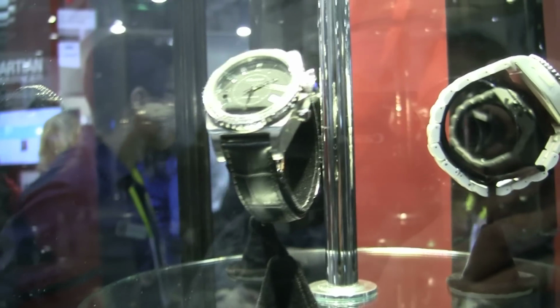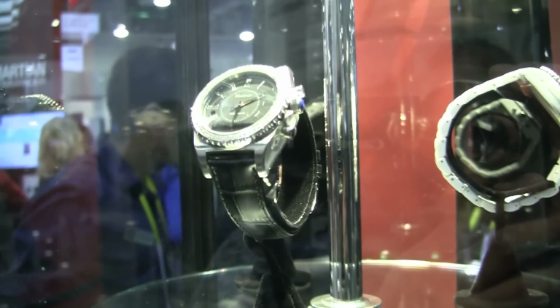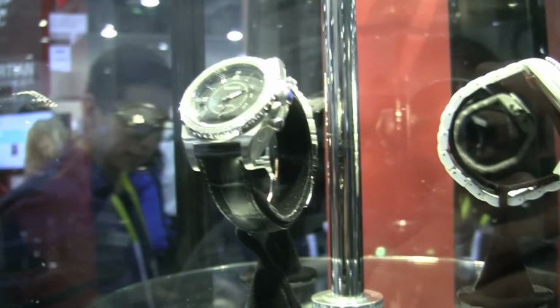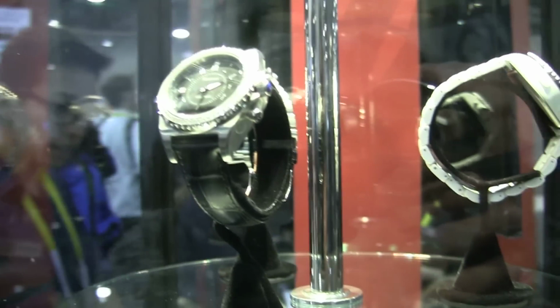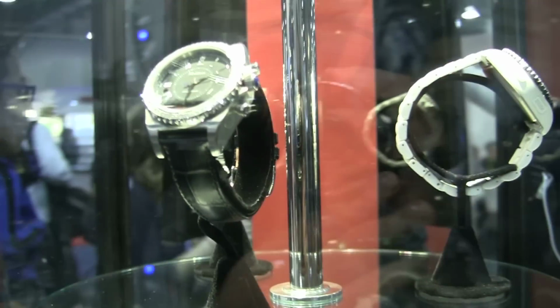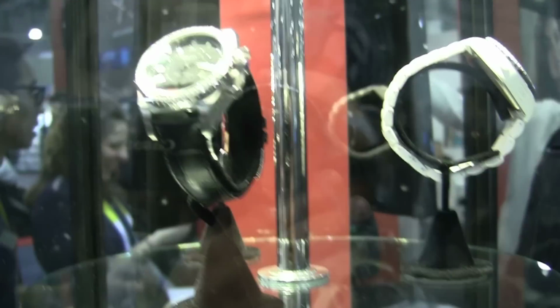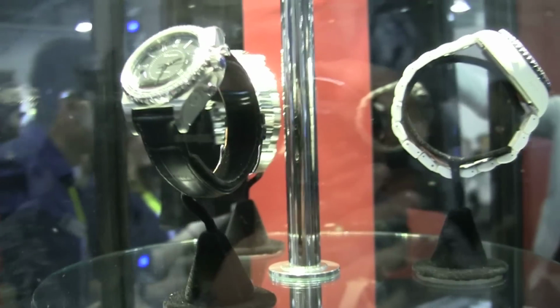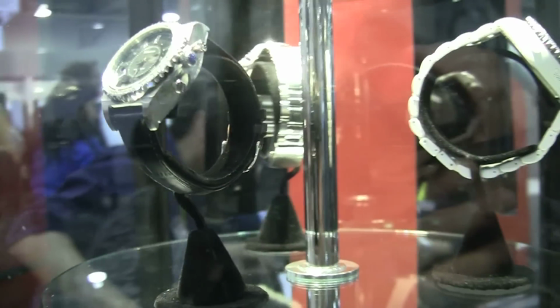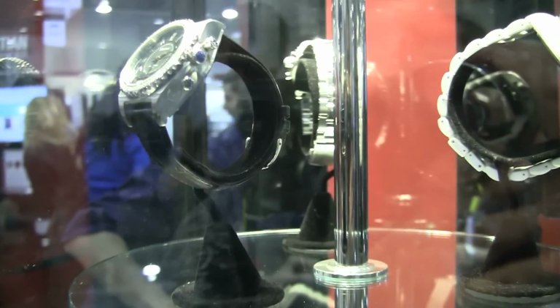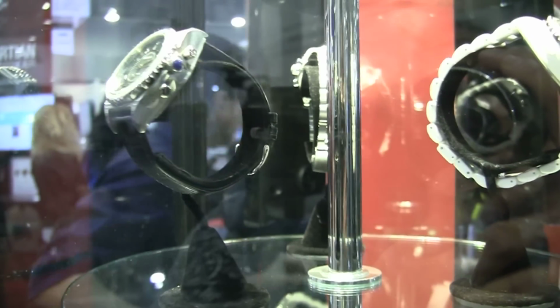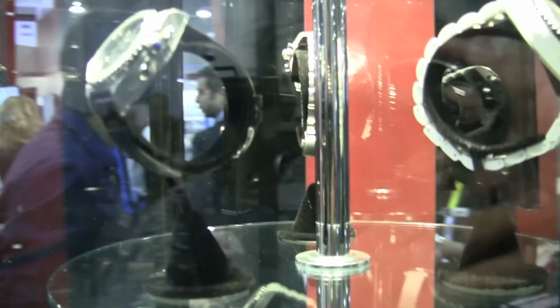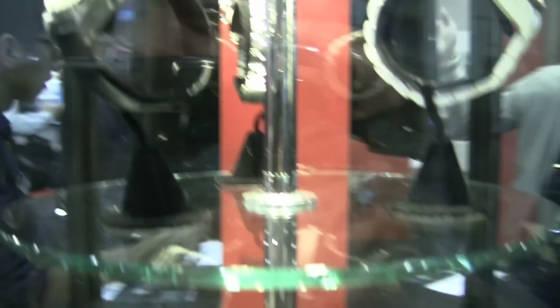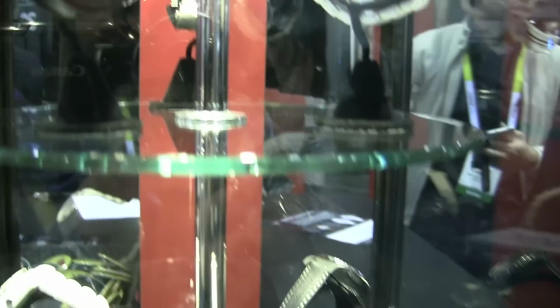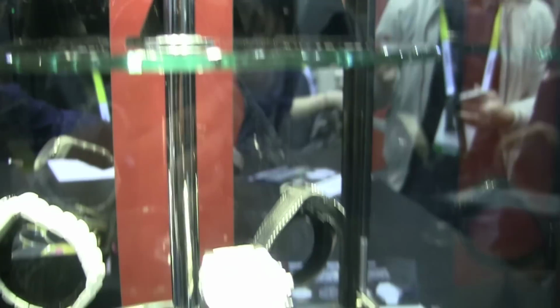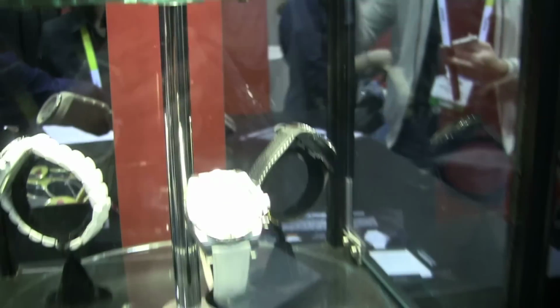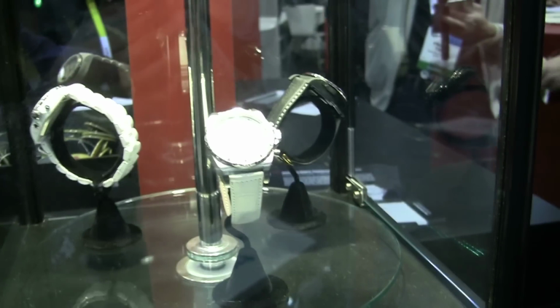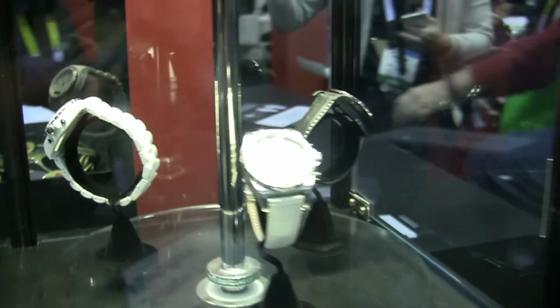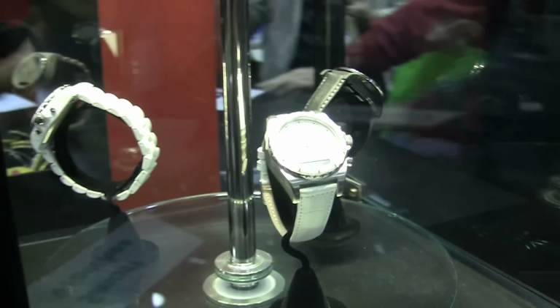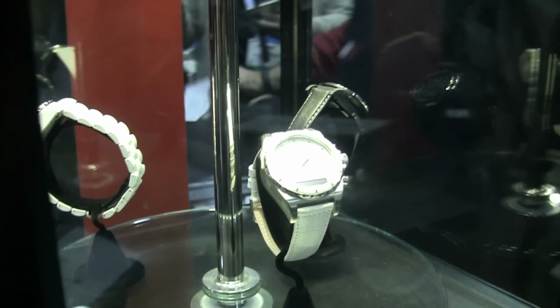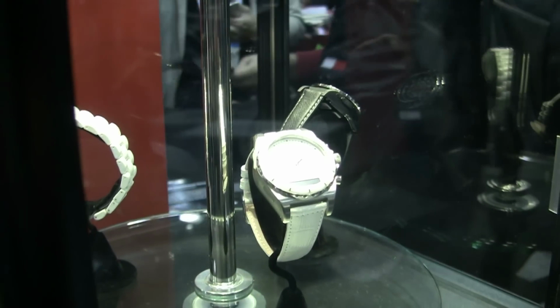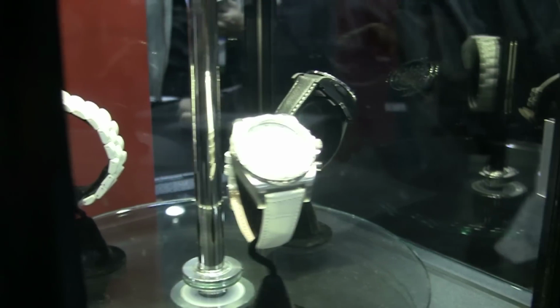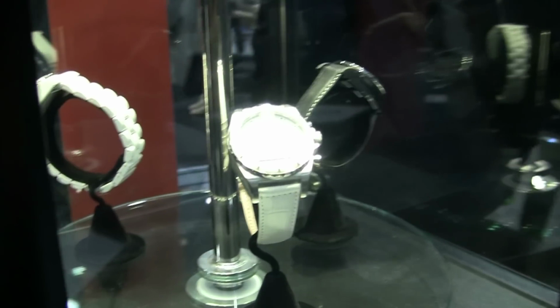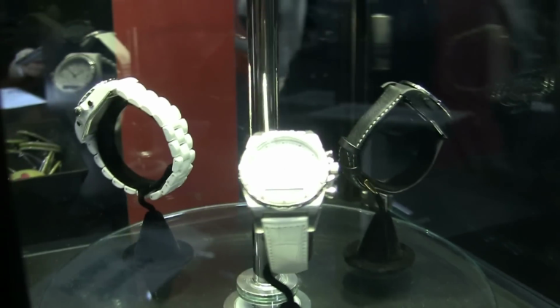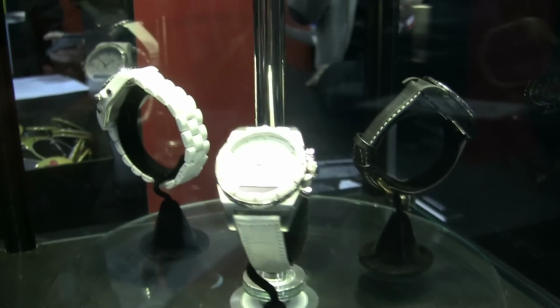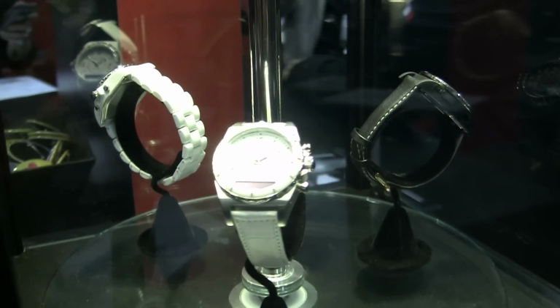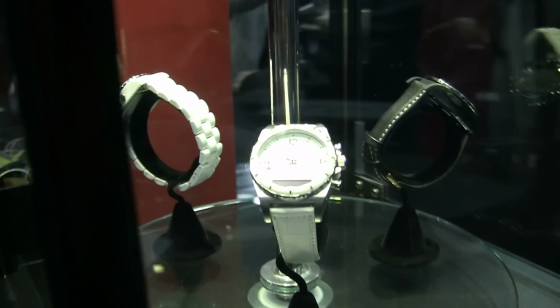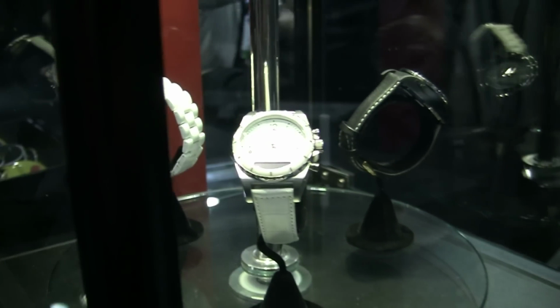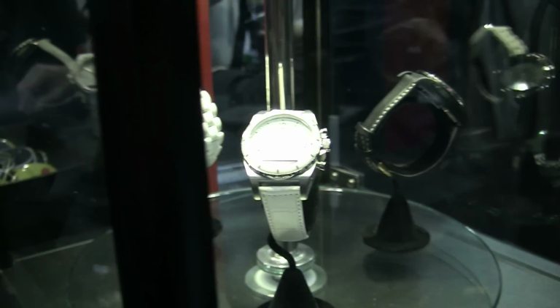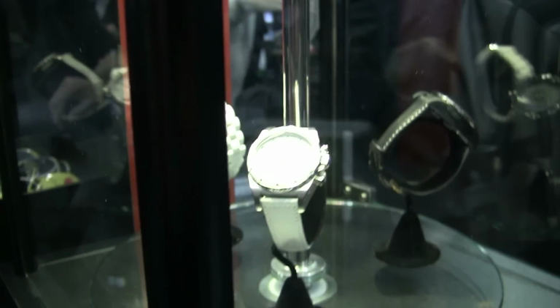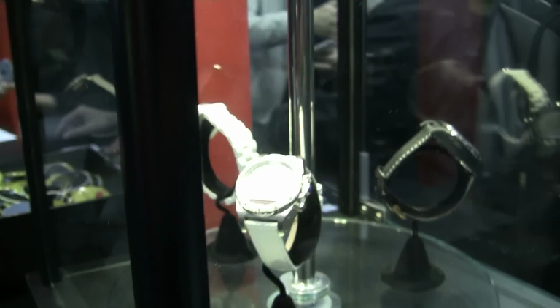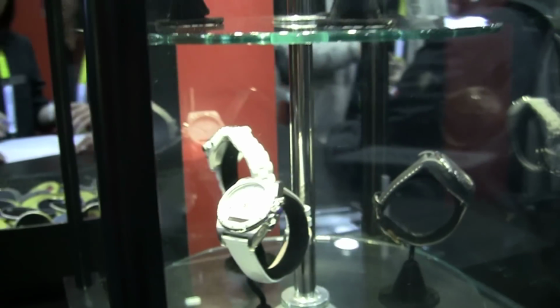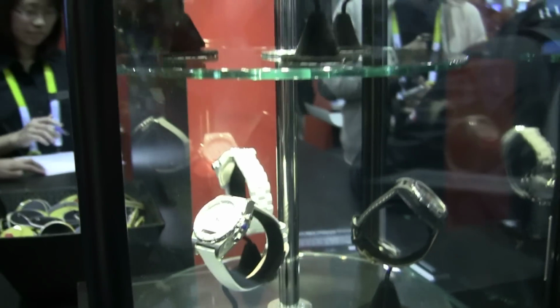As you can see, they look a lot like traditional watches. These are made of leather, metal, and they have little stones. Some of them have all kinds of little adornments, and that's because that's what they are going for — they want to make this as fashionable as possible.